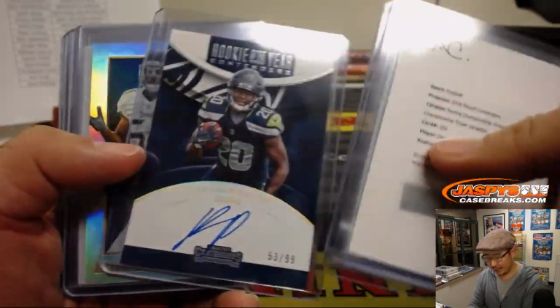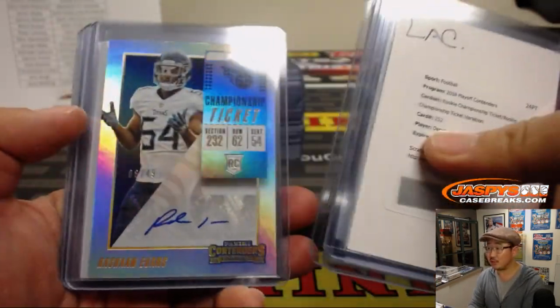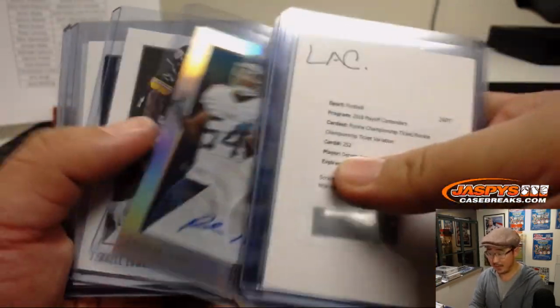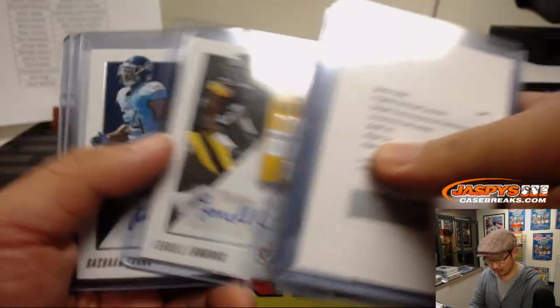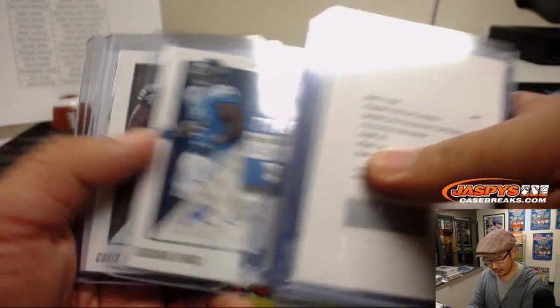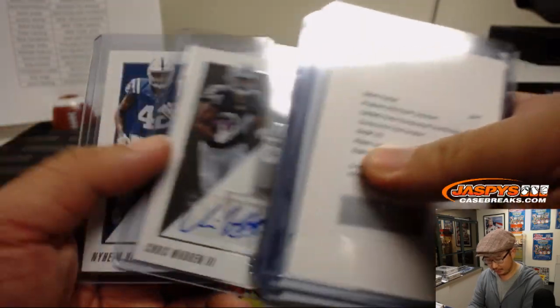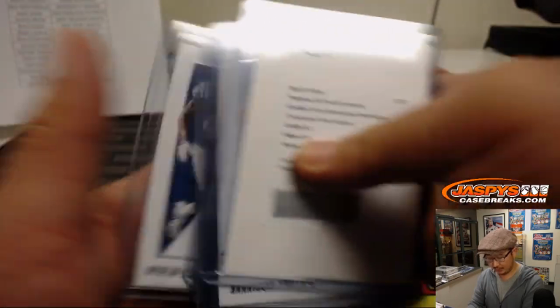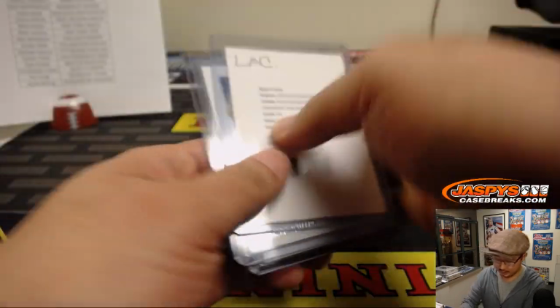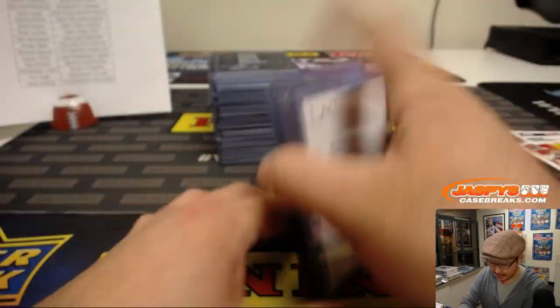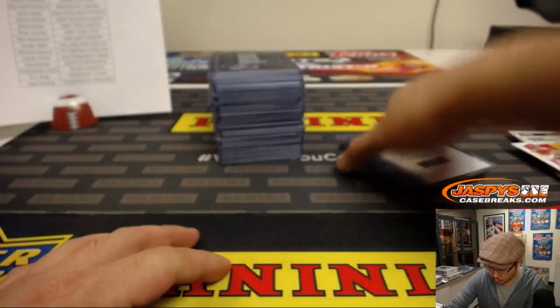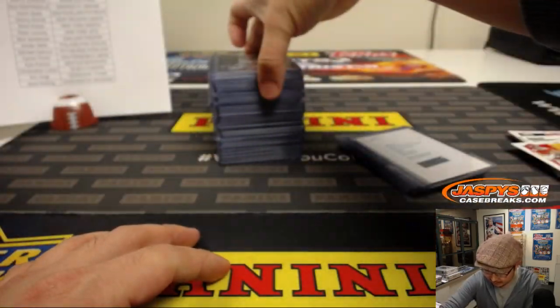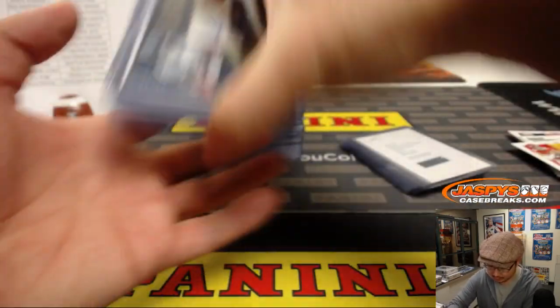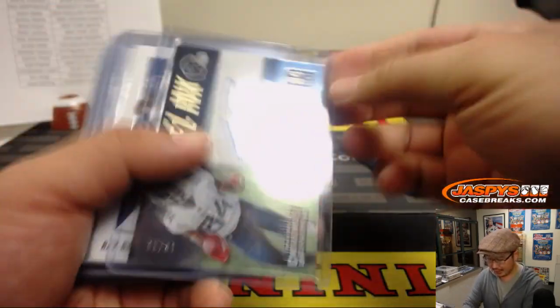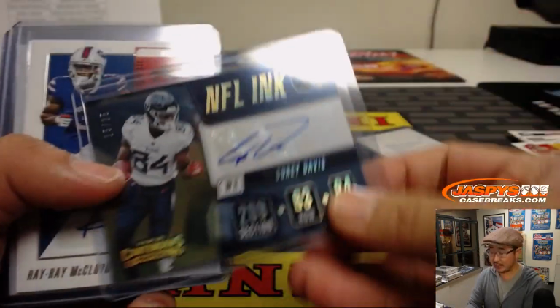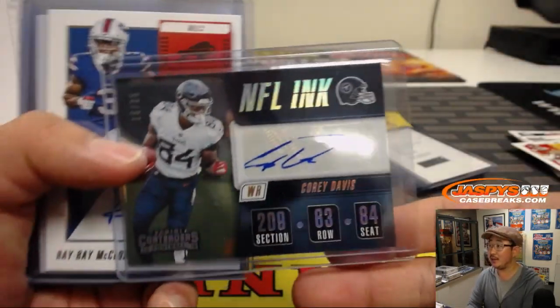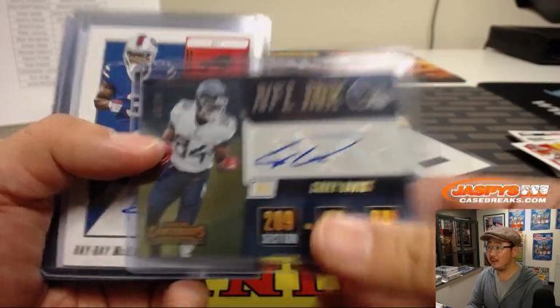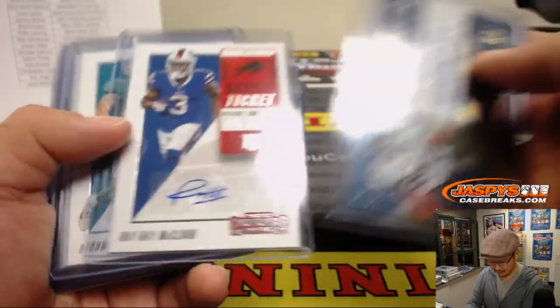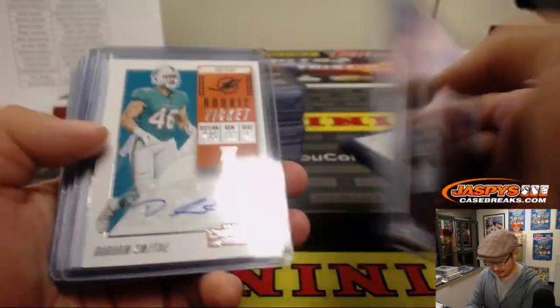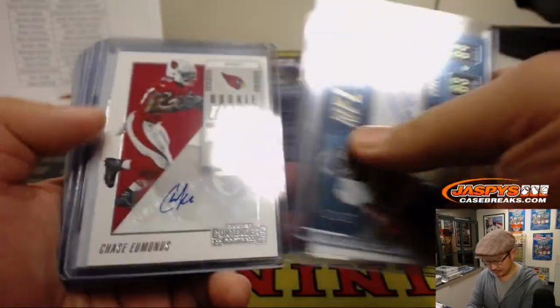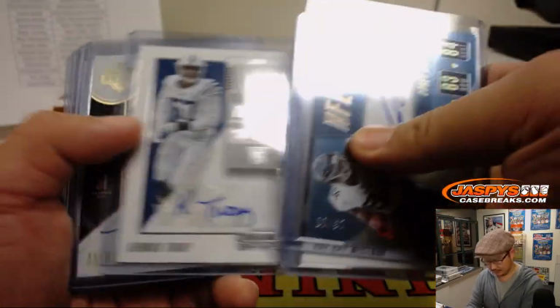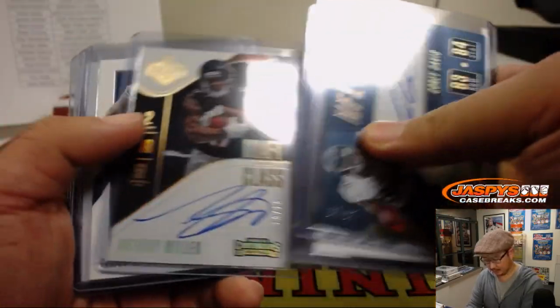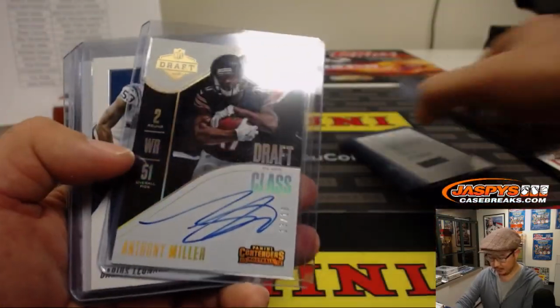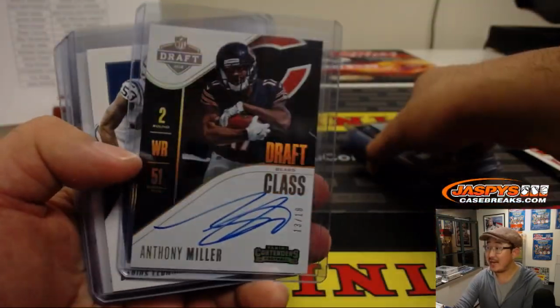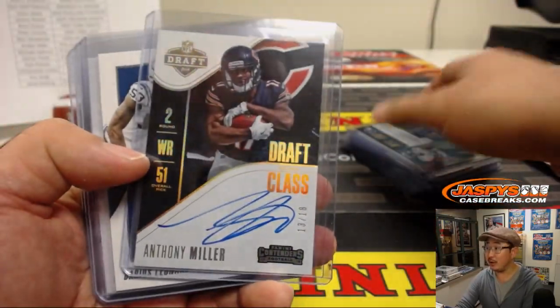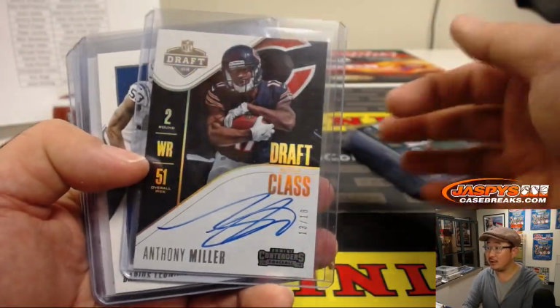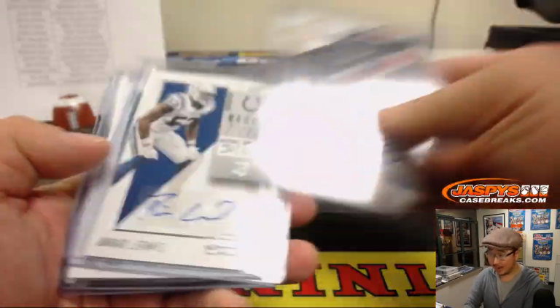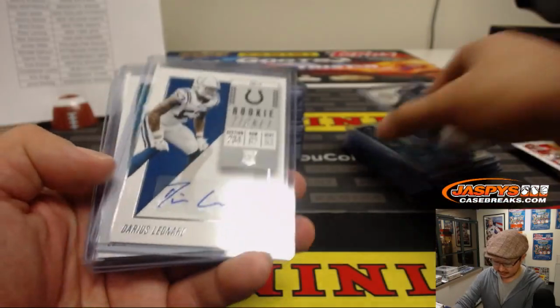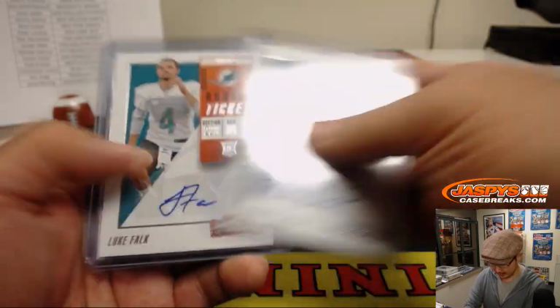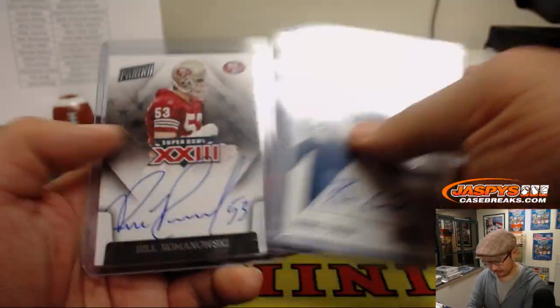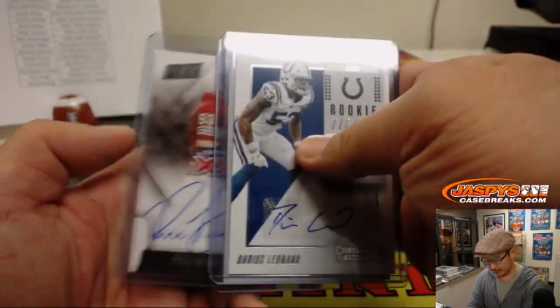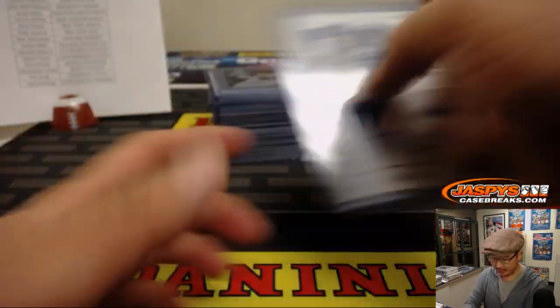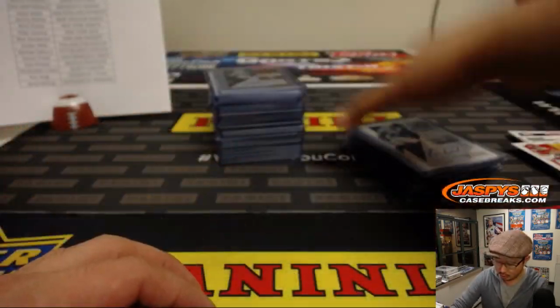Your standard guys — nice Rashad Penny on-card autograph. Niamh Hines was cool, this NFL Inc. Corey Davis was neat. Nice Anthony Miller draft class autograph. Darius Leonard, Romo.